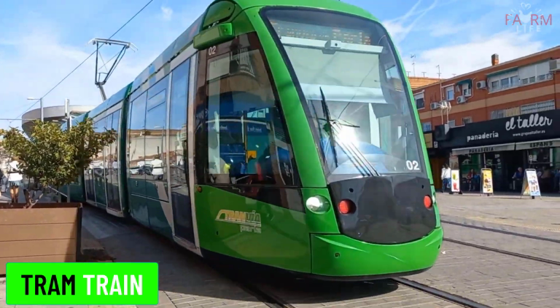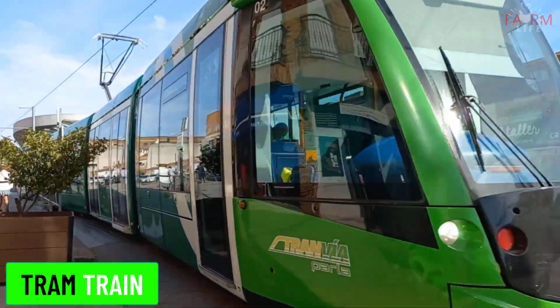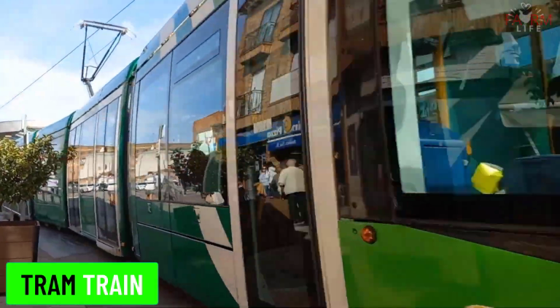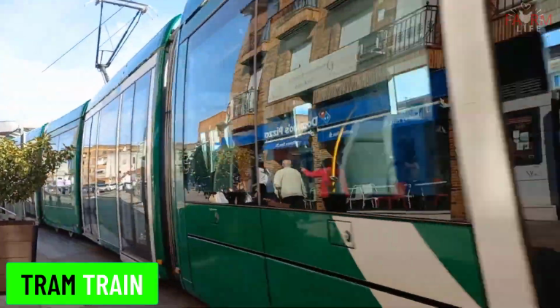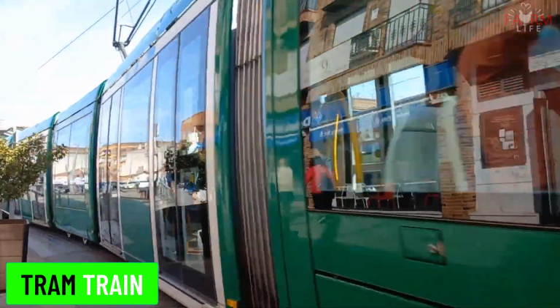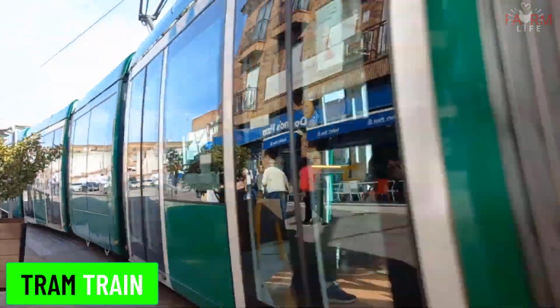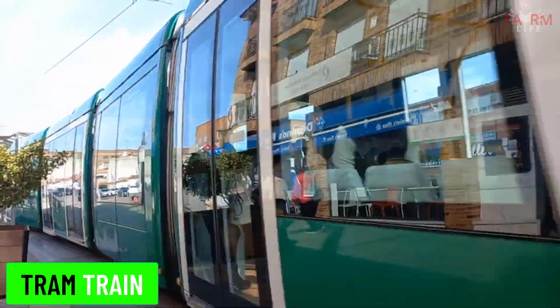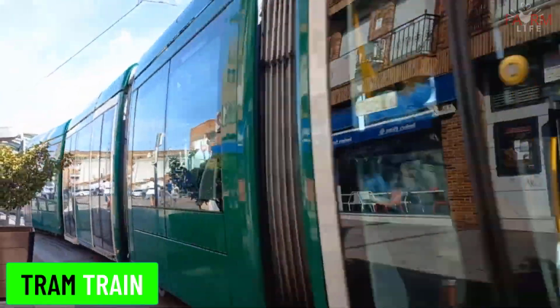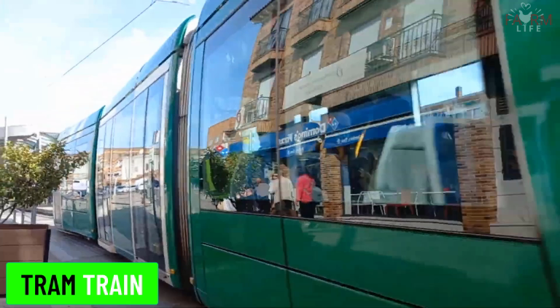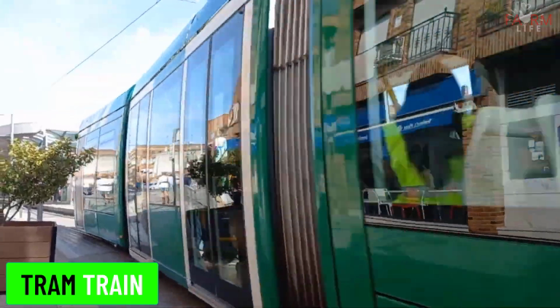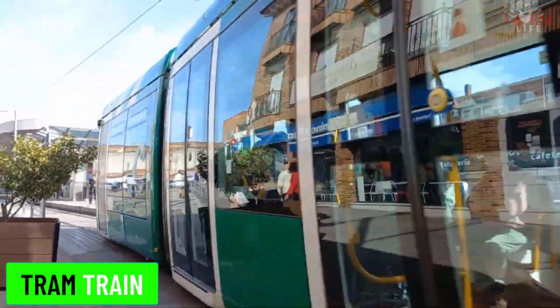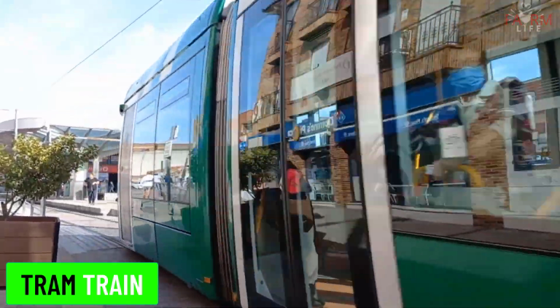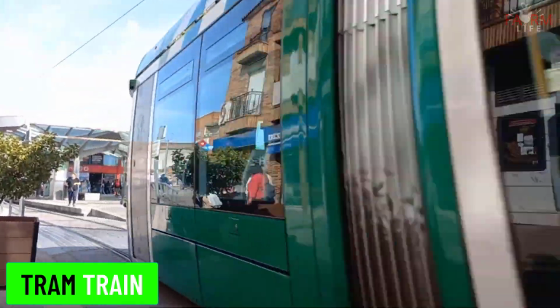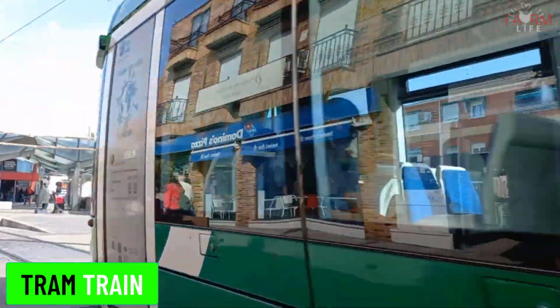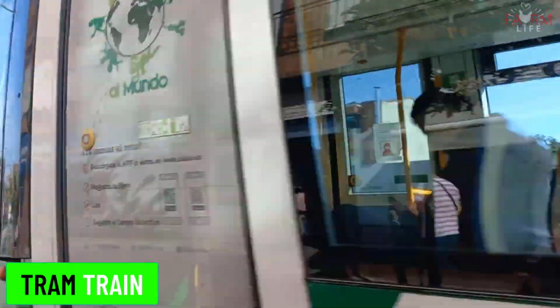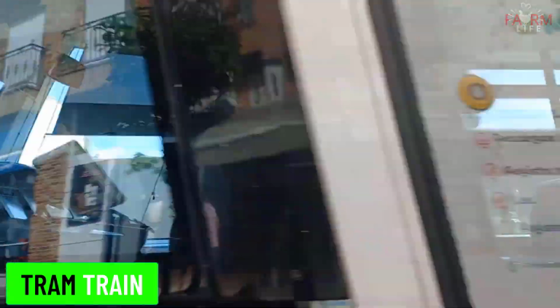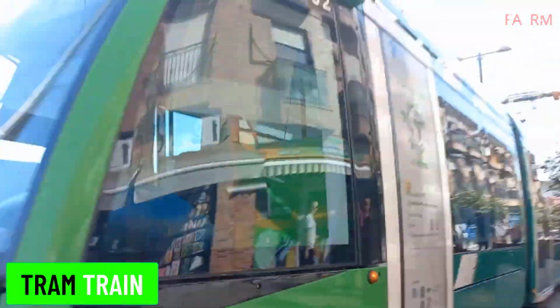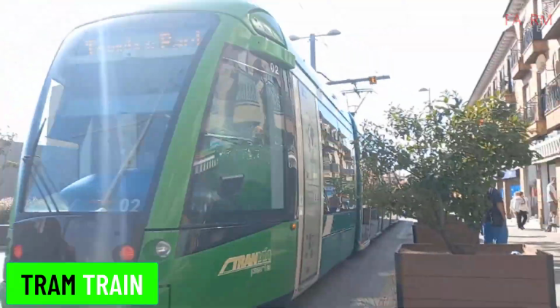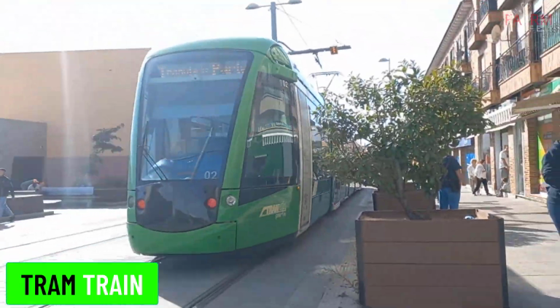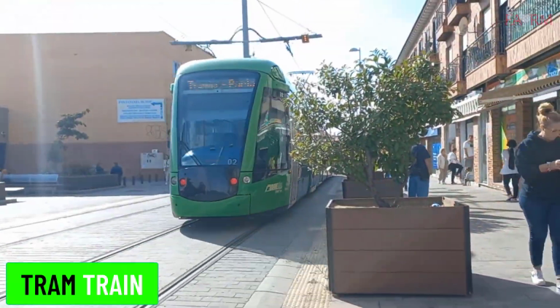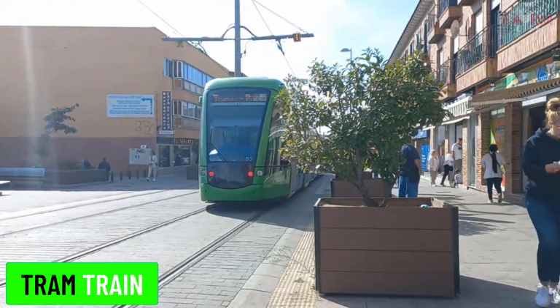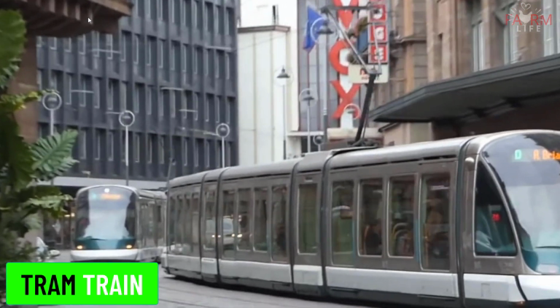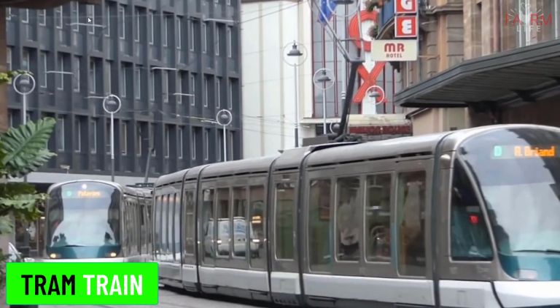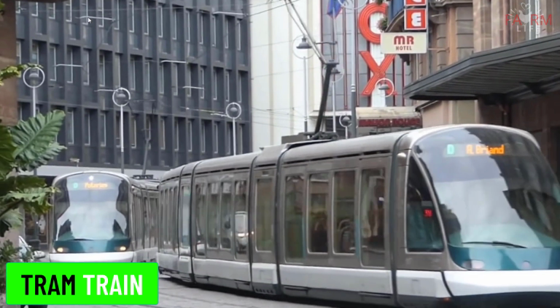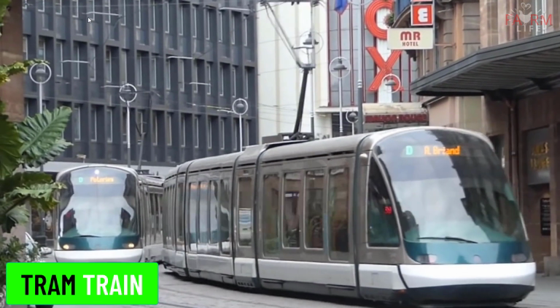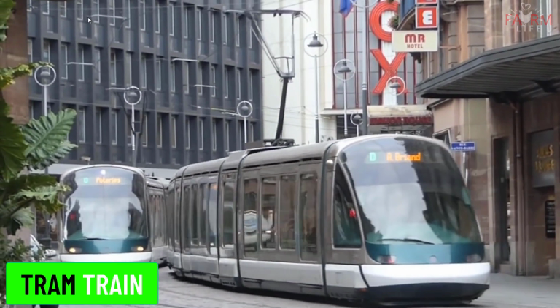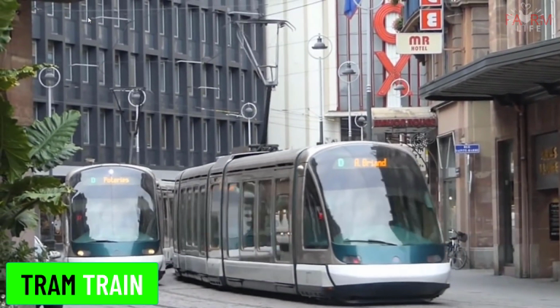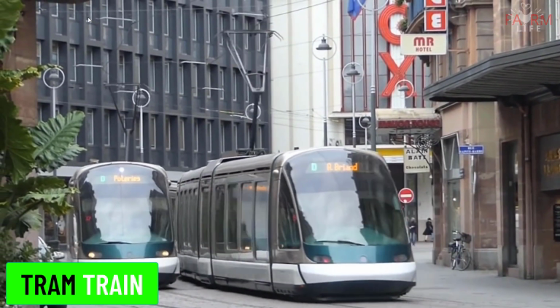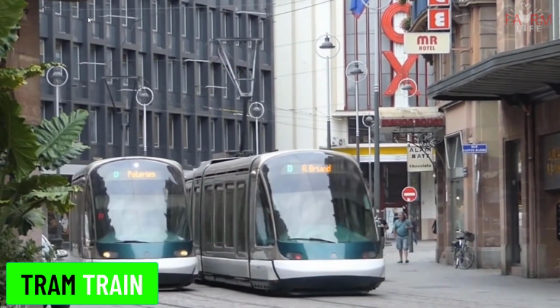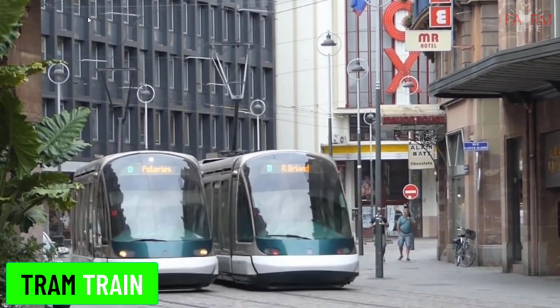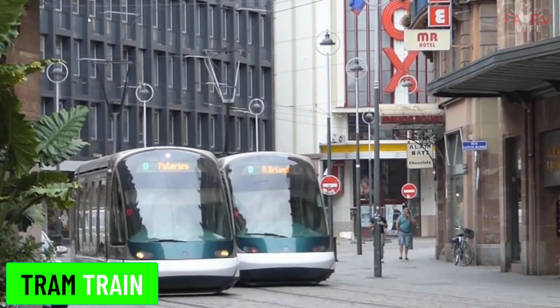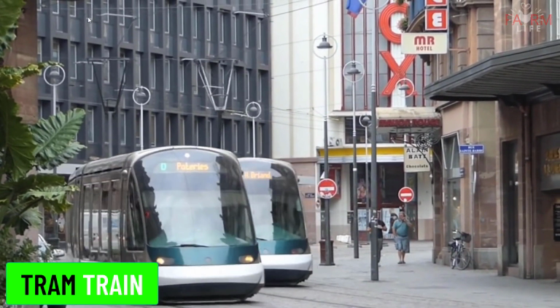Tram train. Tram trains operate both on urban tramway networks and conventional railway tracks. They can switch between street-running tram lines and mainline railways.